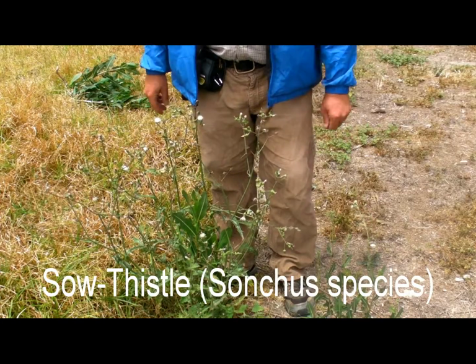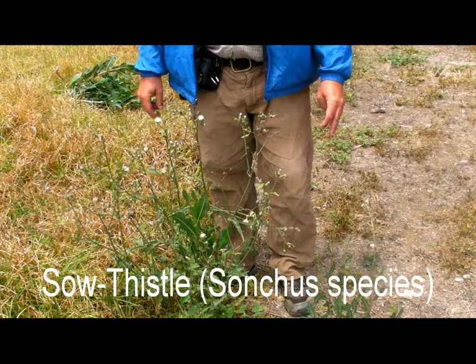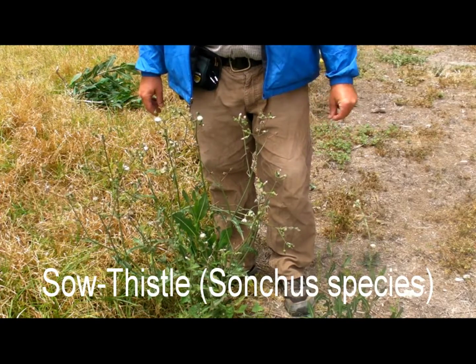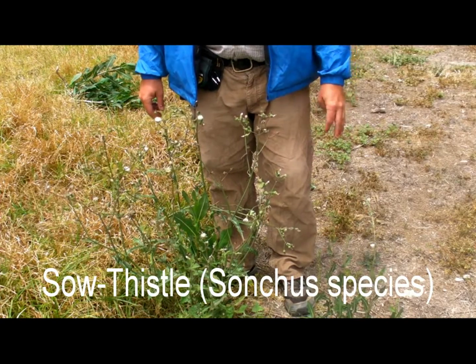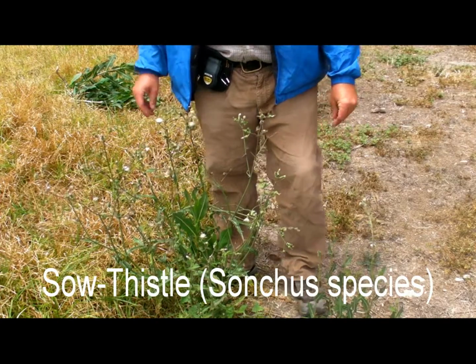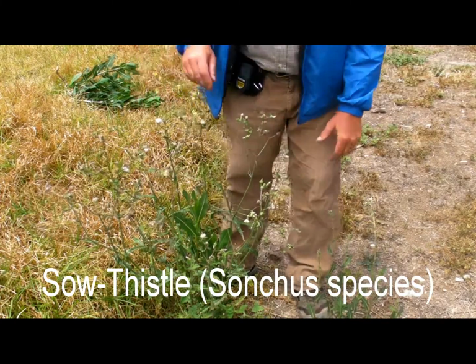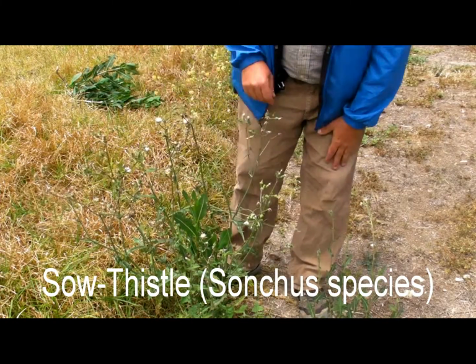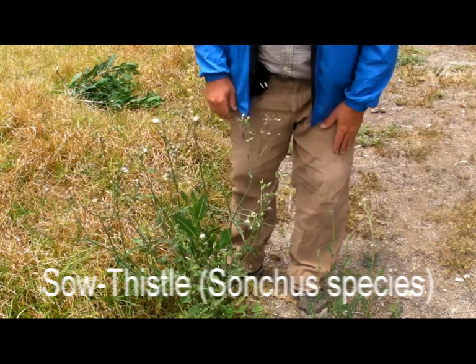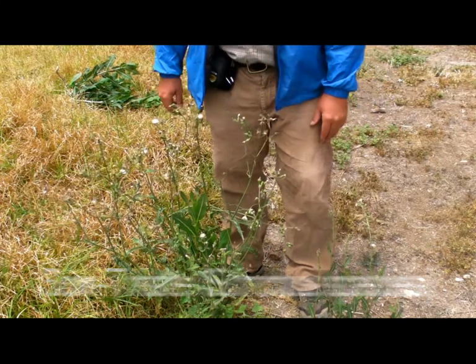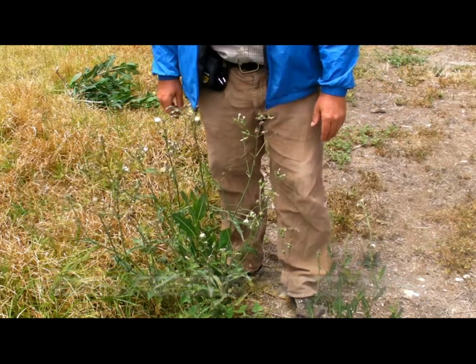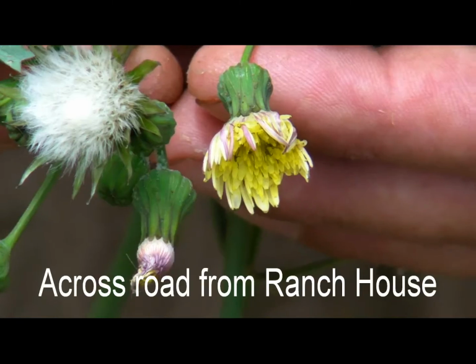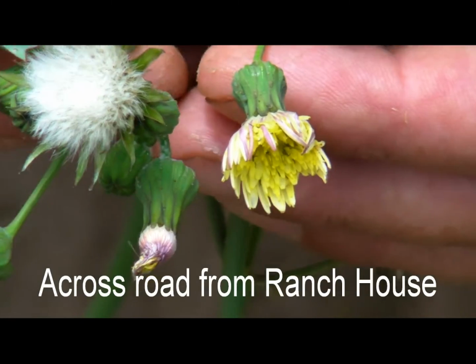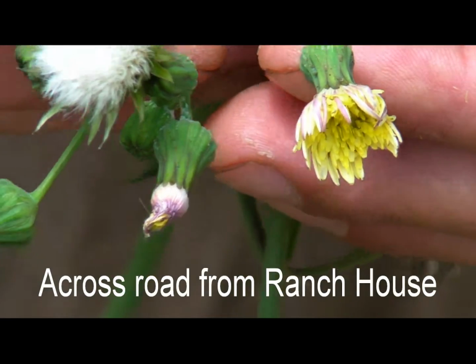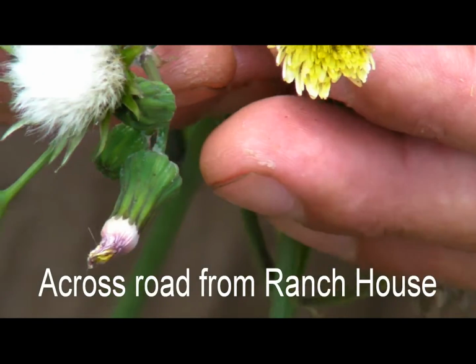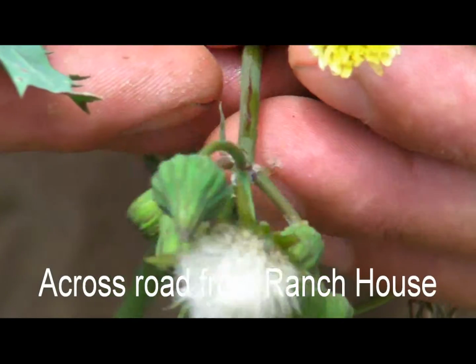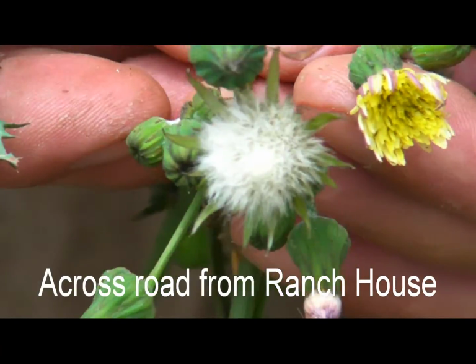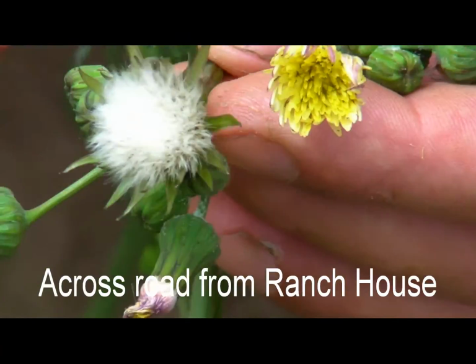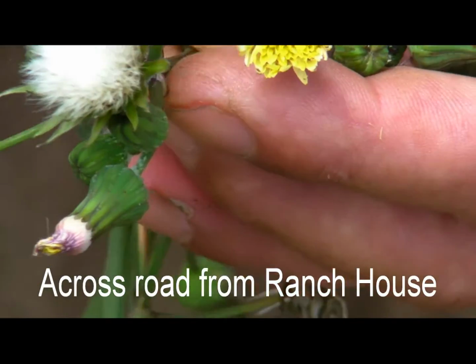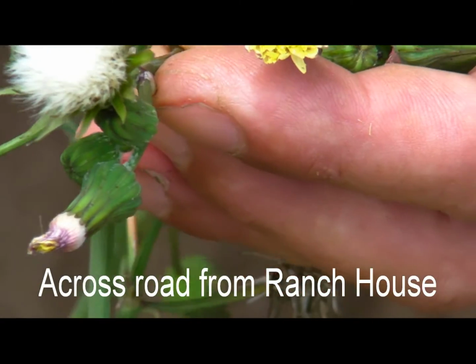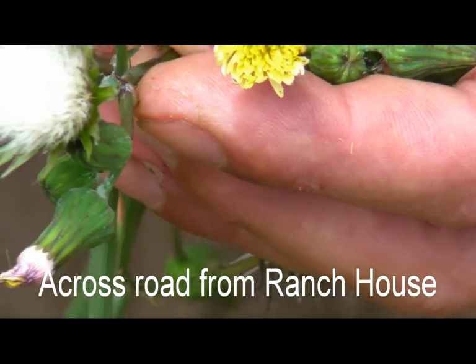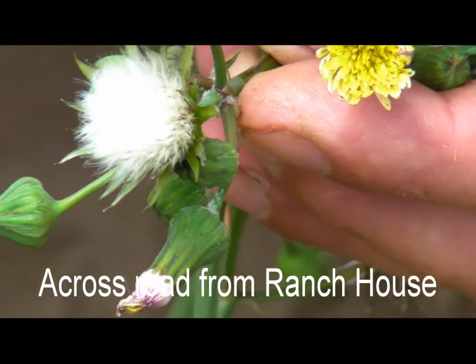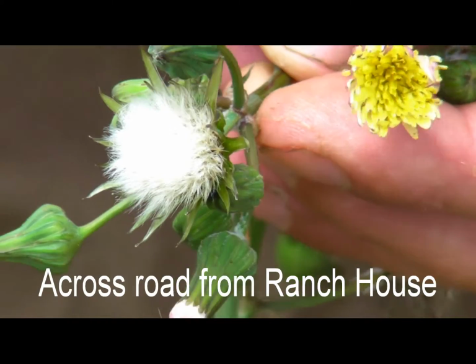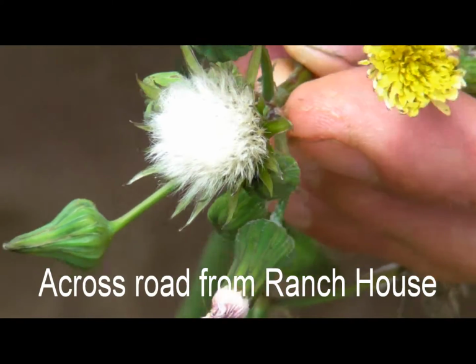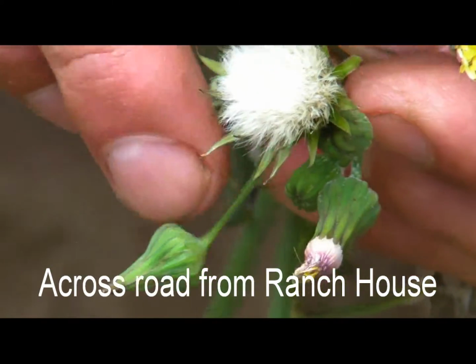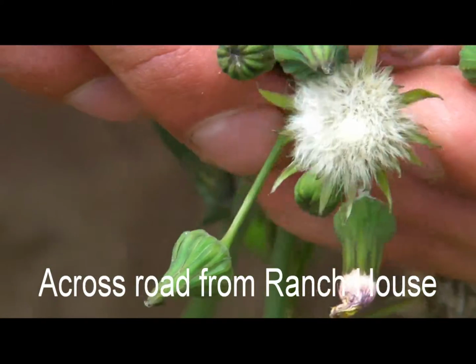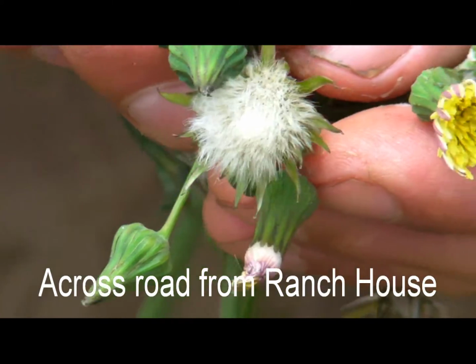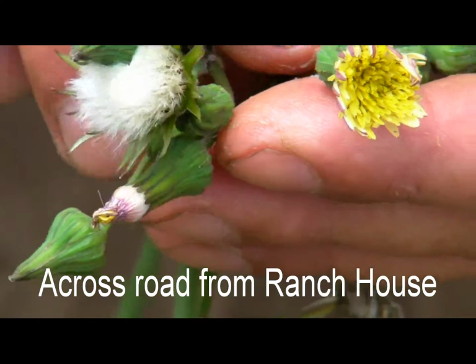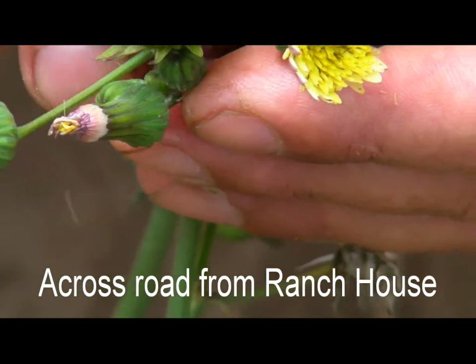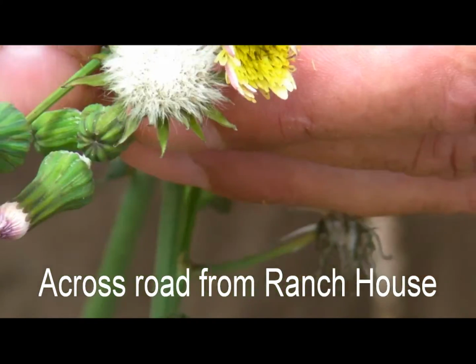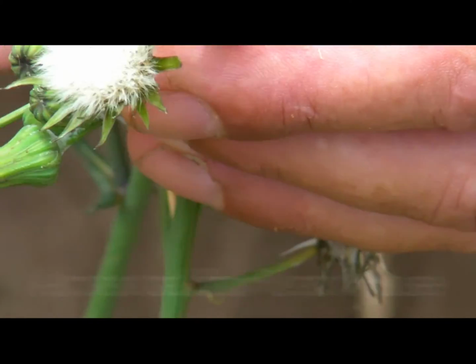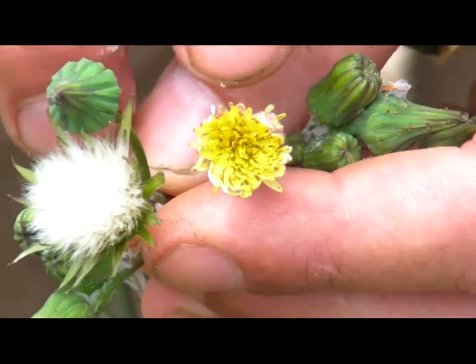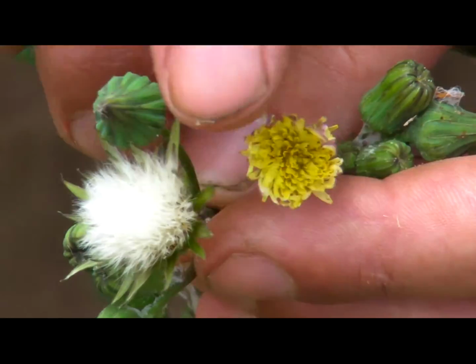Sow thistle is actually pretty closely related to dandelions. Here are some features of sow thistle: we have the flower, and it's actually in the sunflower family.